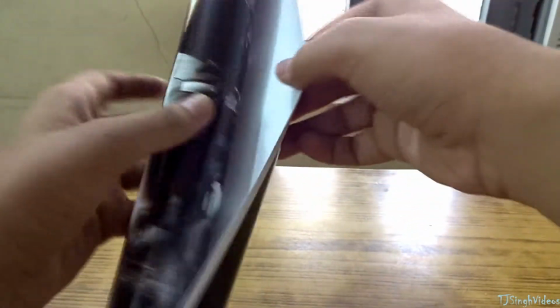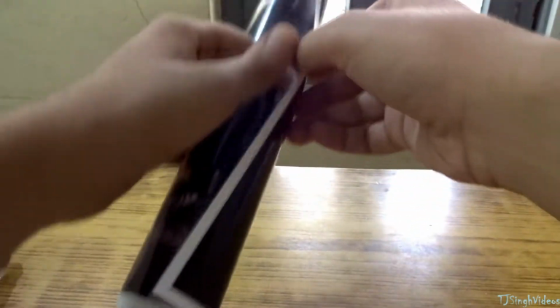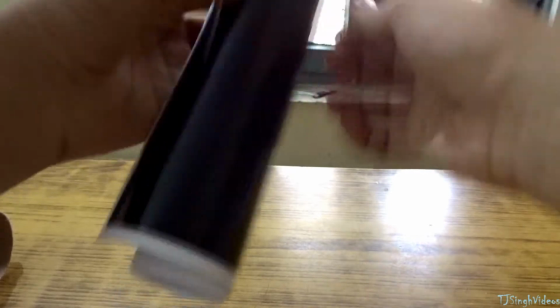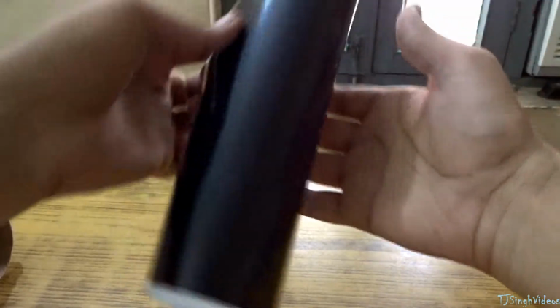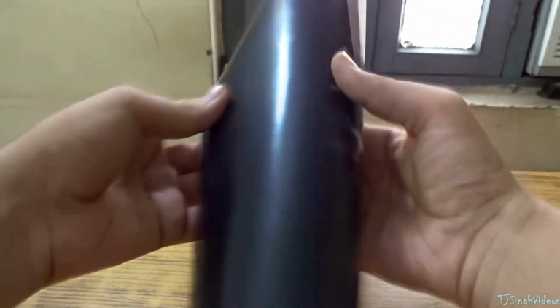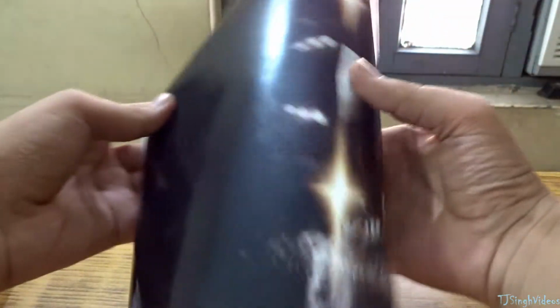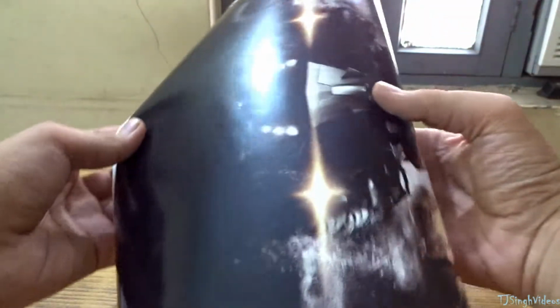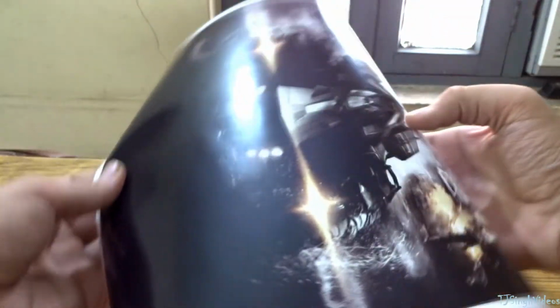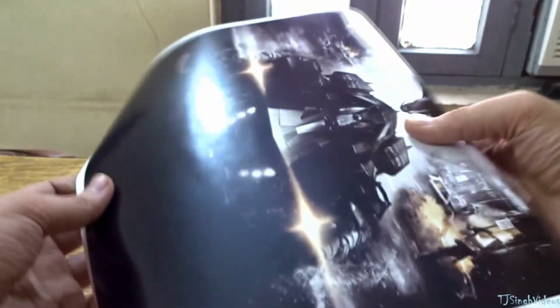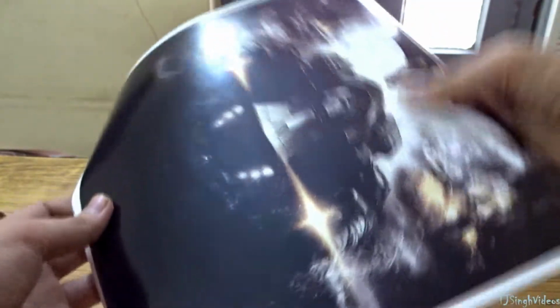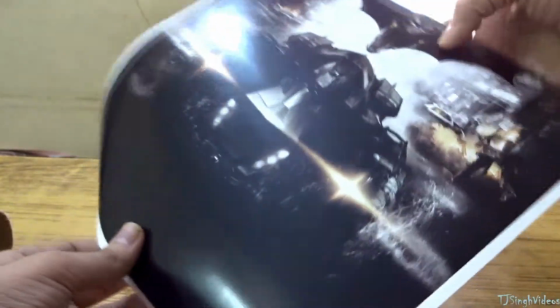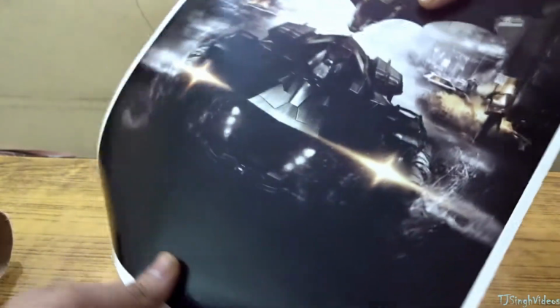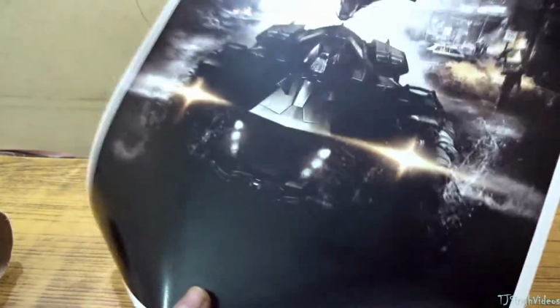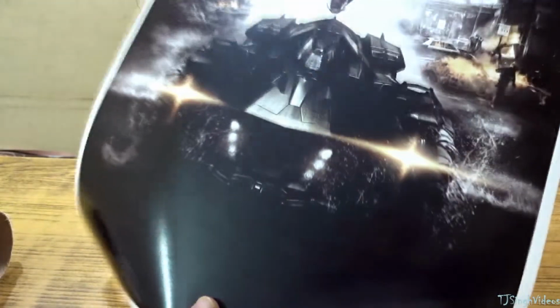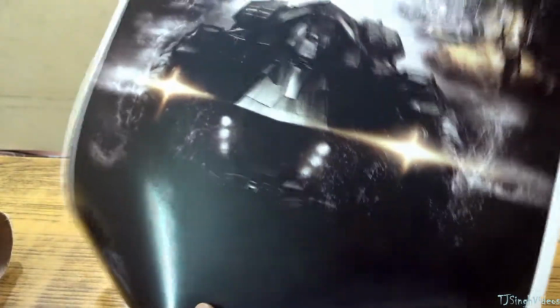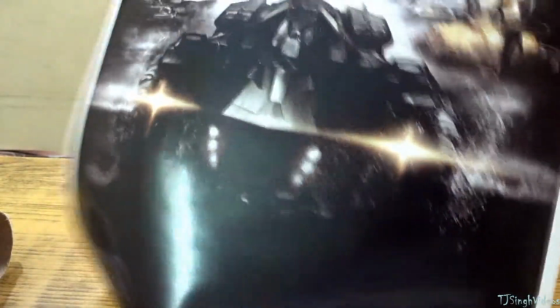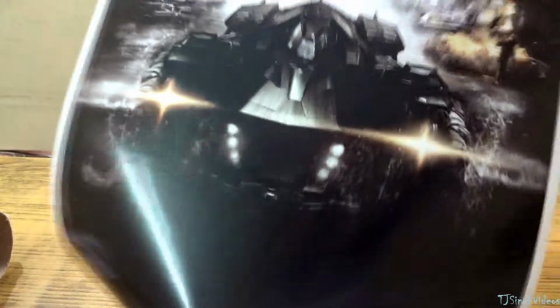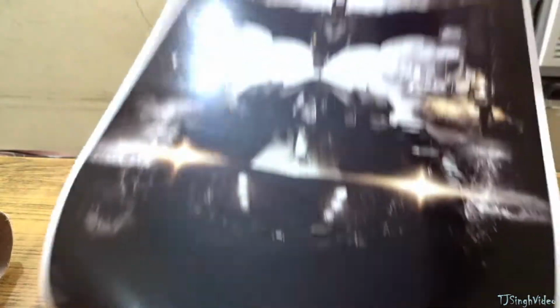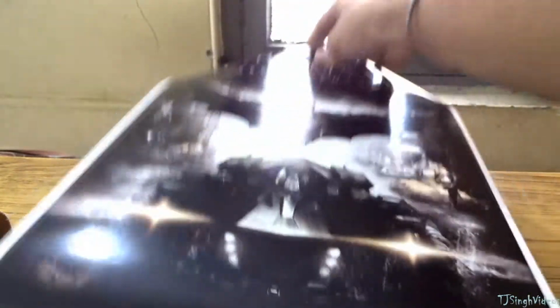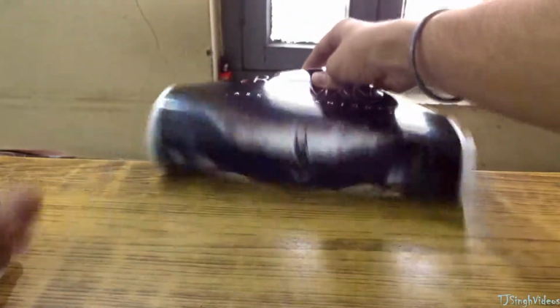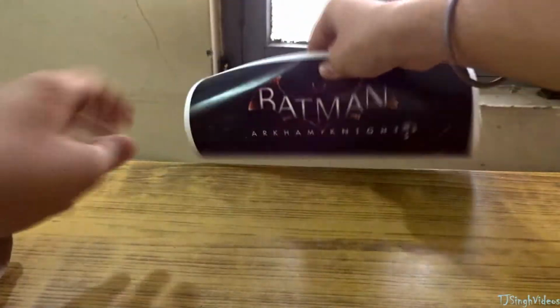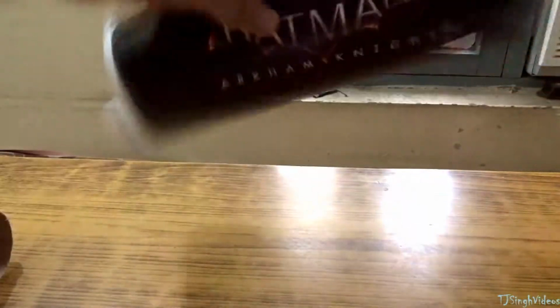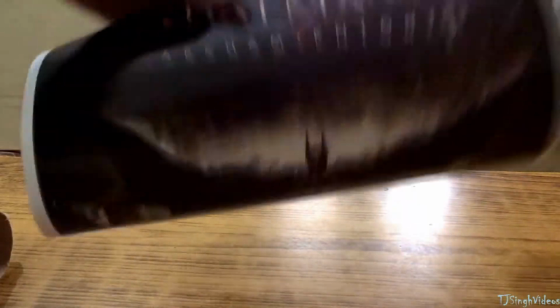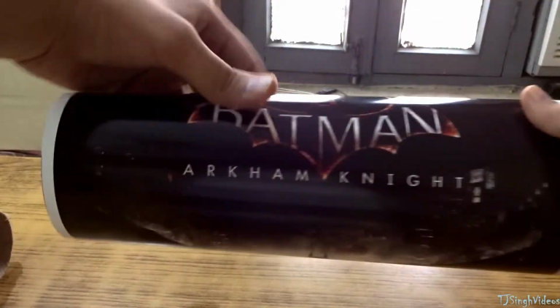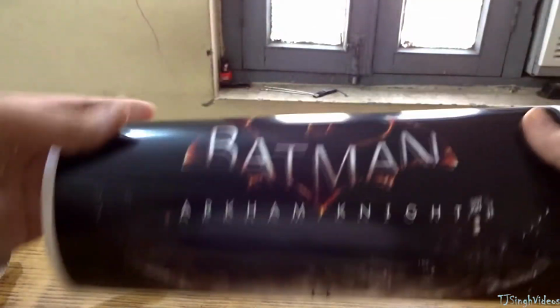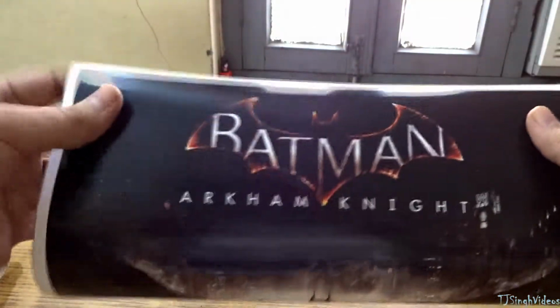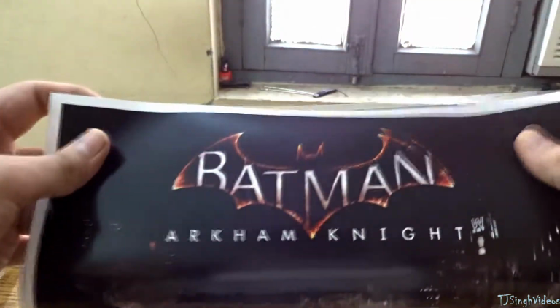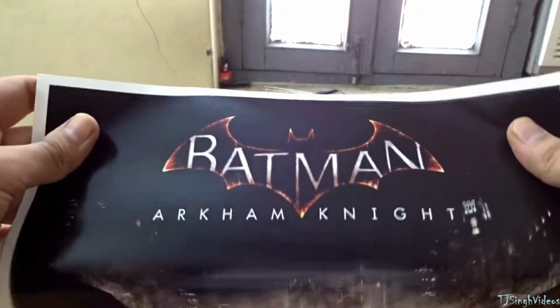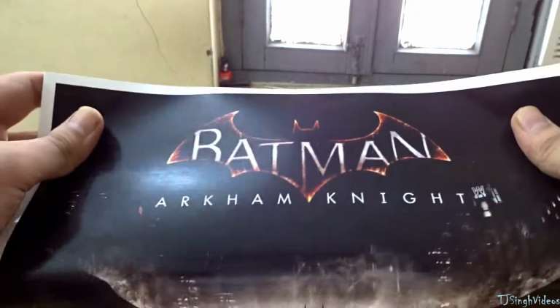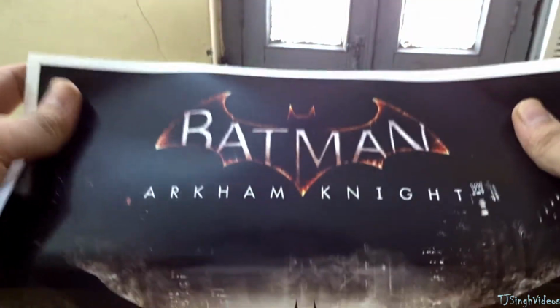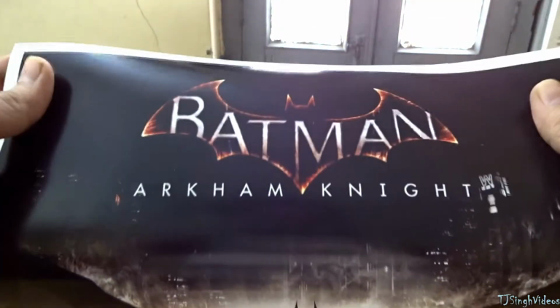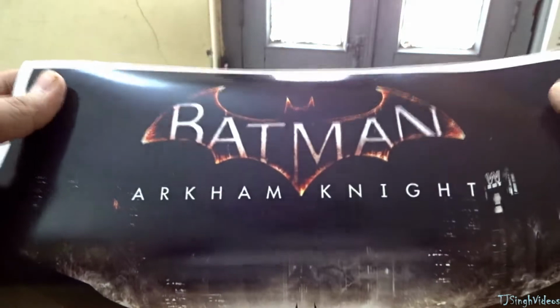As you can see, it is a matte finish Batman Arkham Knight poster. The quality of this poster is really great.